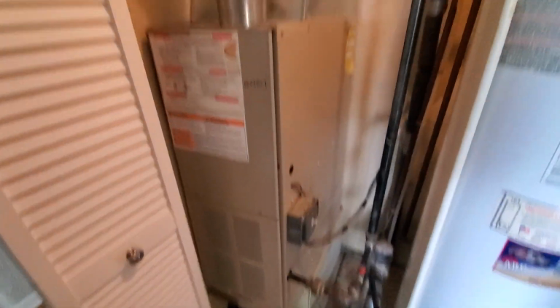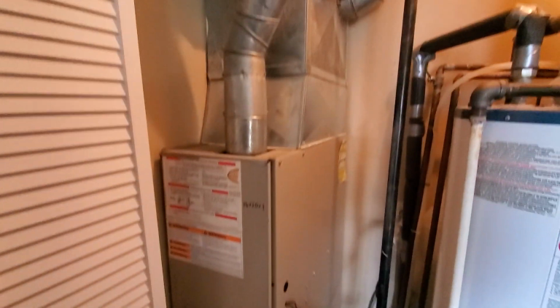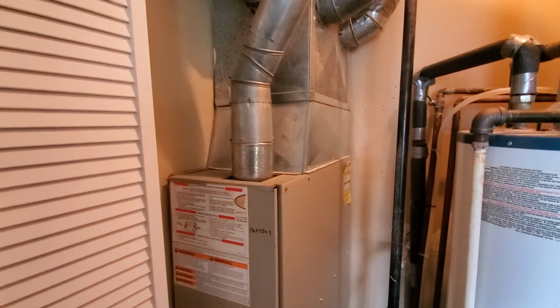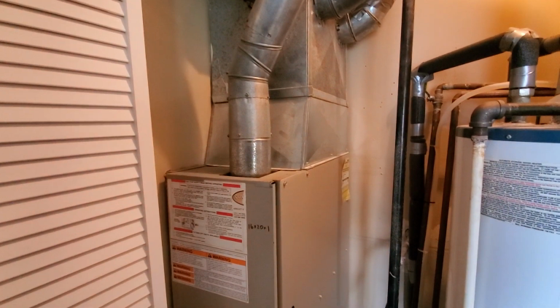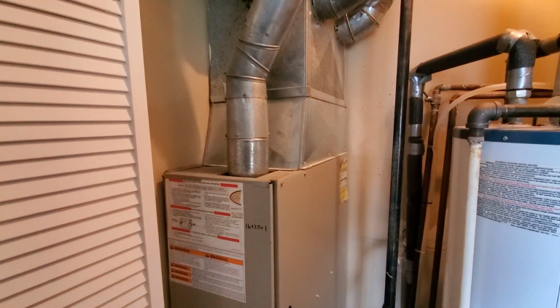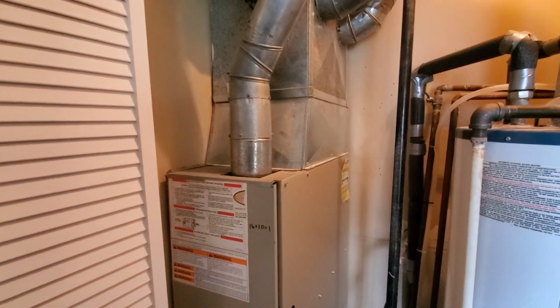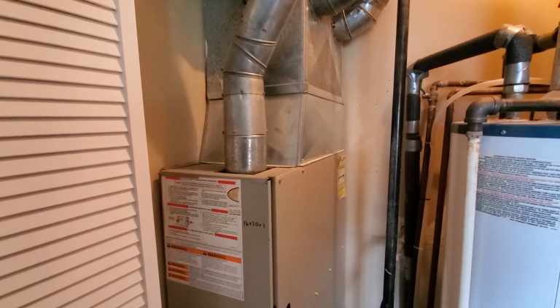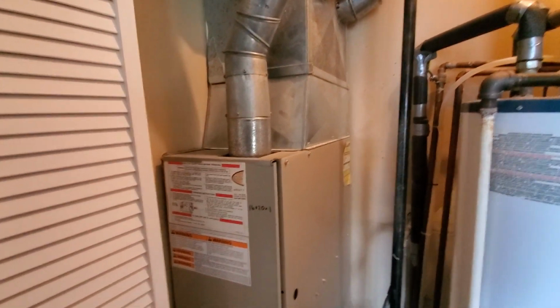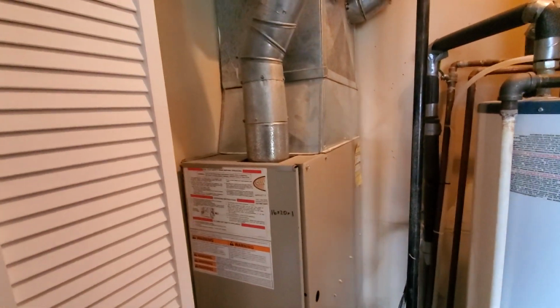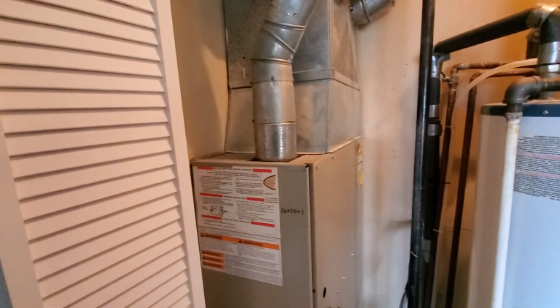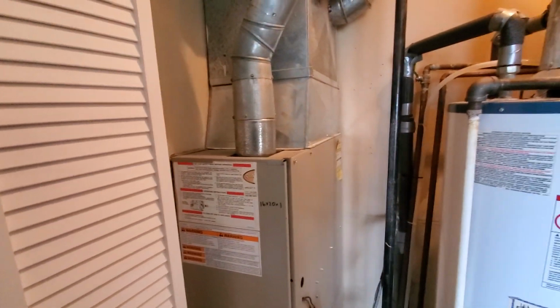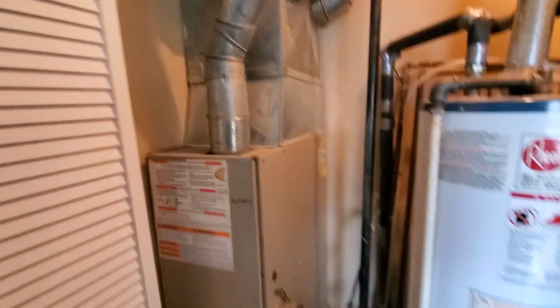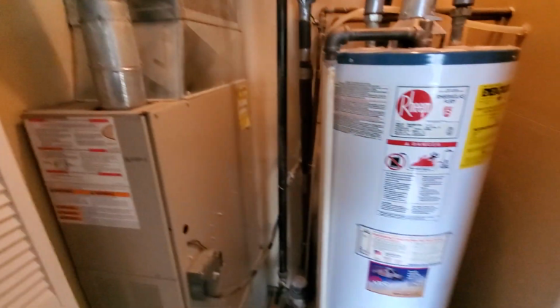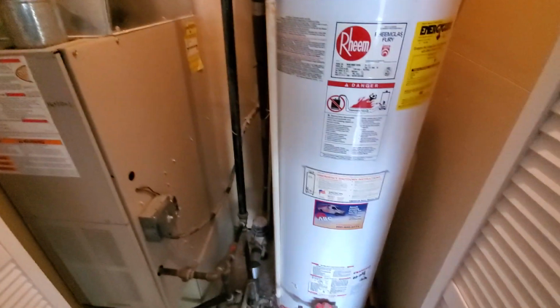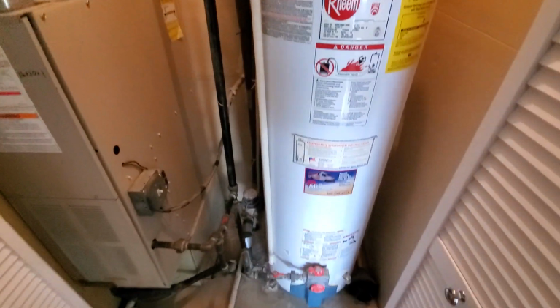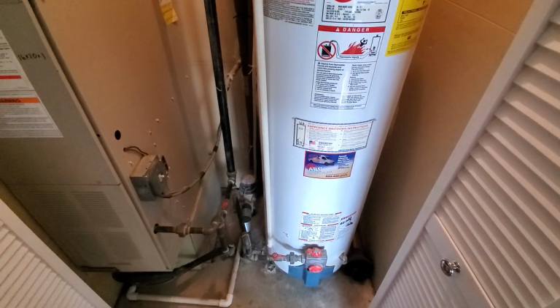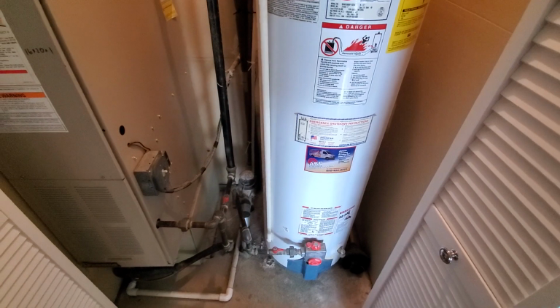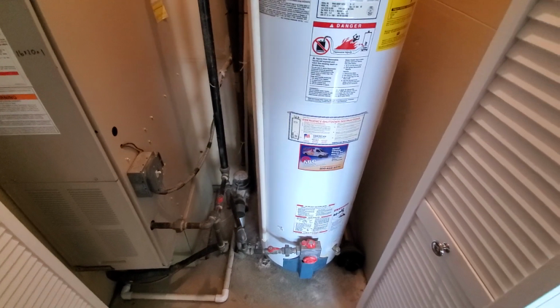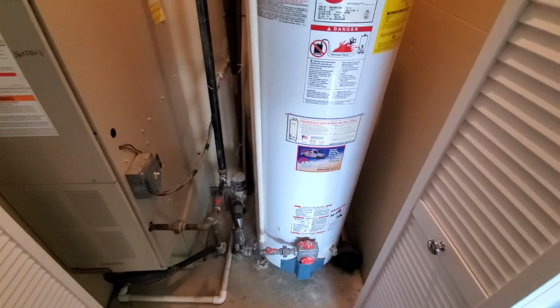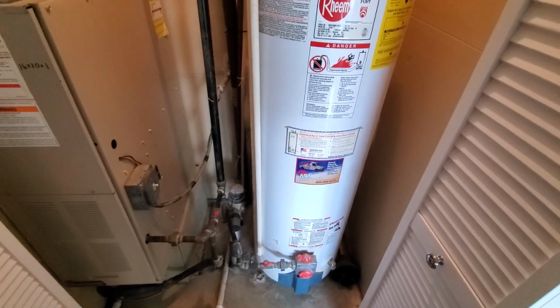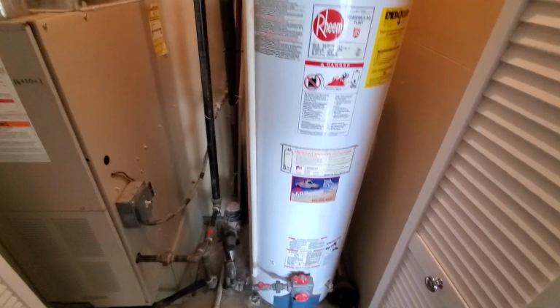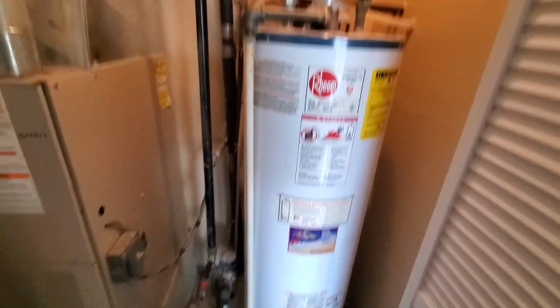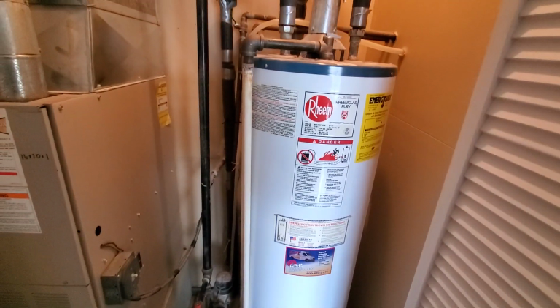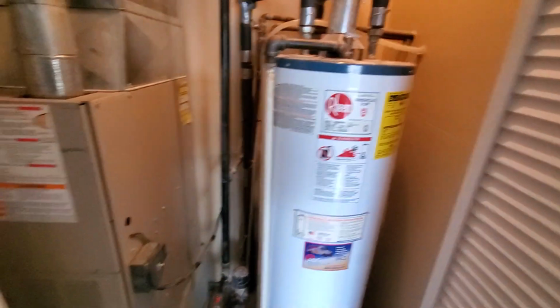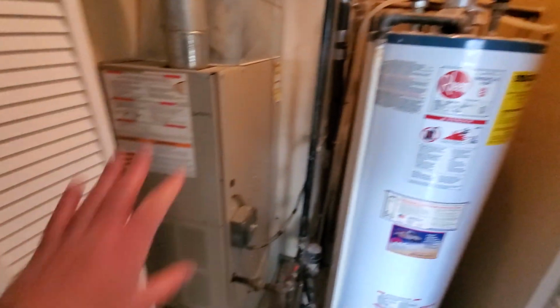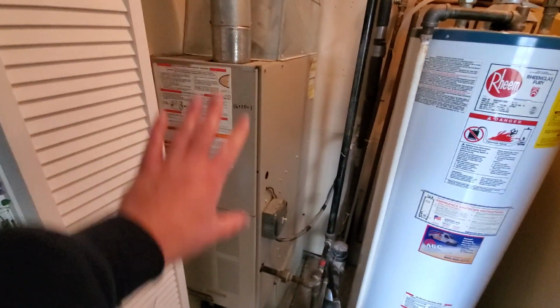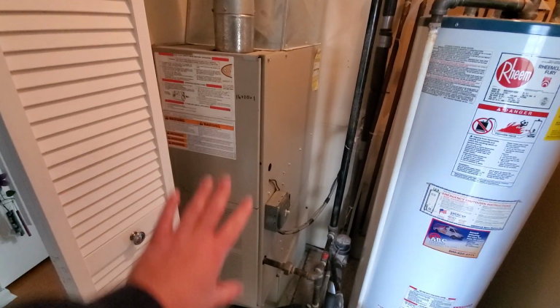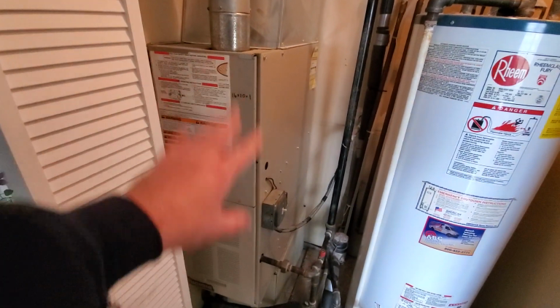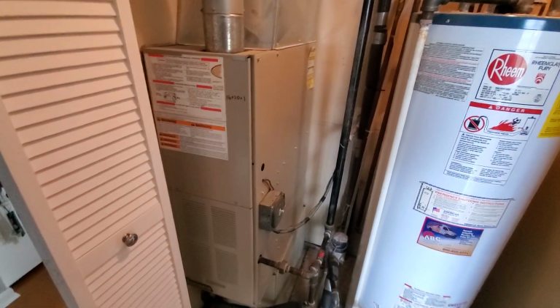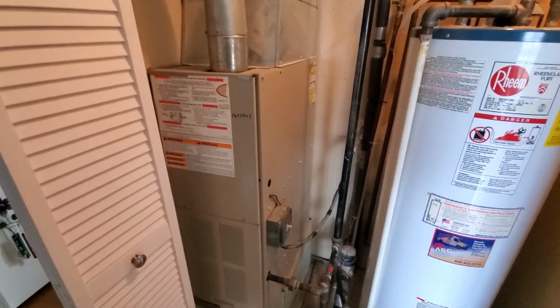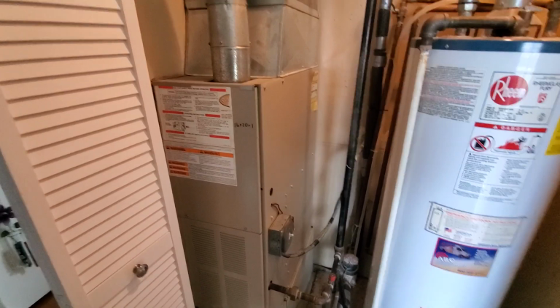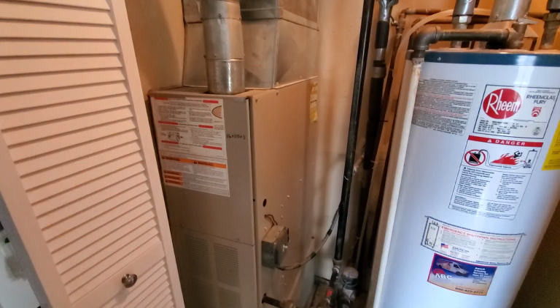We're going to stay with the 80%. We're also going to be putting in a wifi thermostat and a water heater as well. We'll have the plumber come out later in the day to do the water heater once you guys have been able to set the furnace and coil in place.